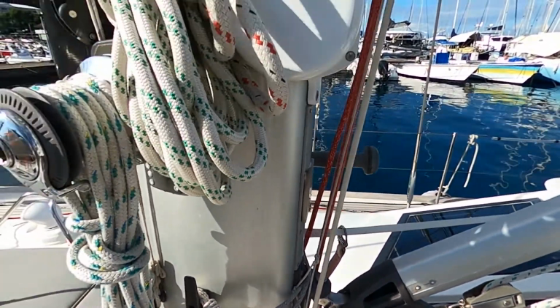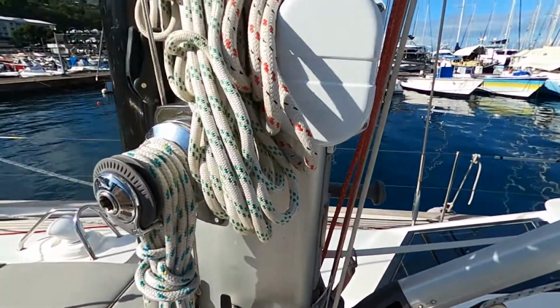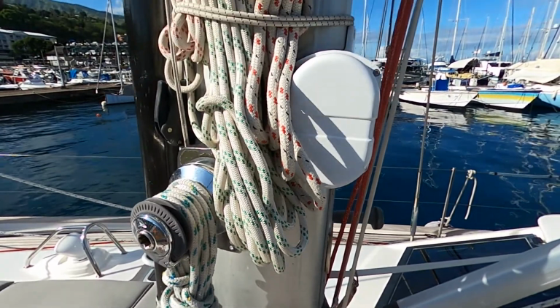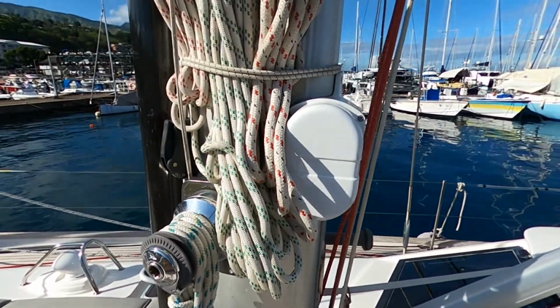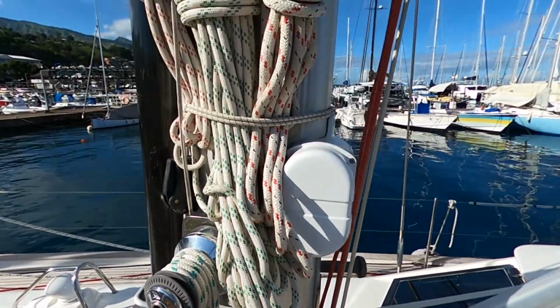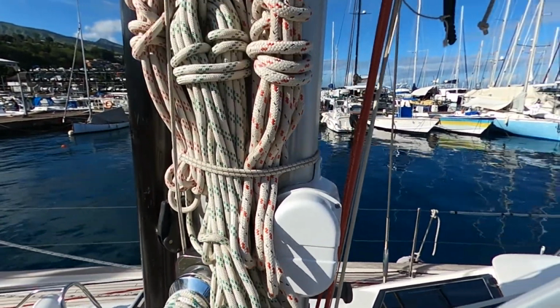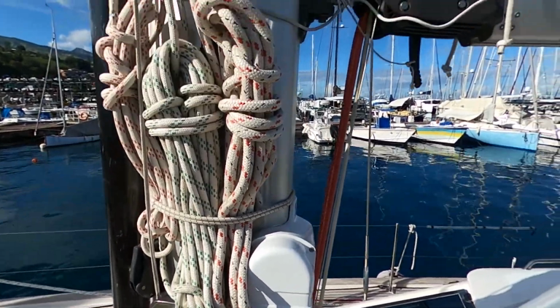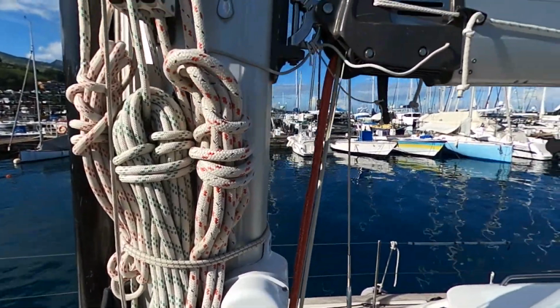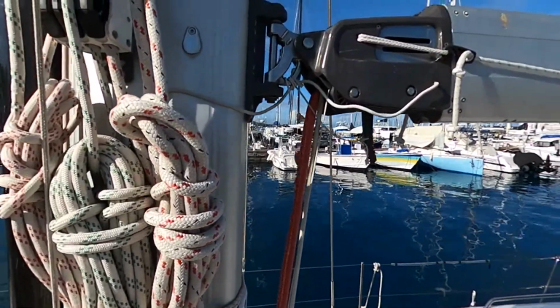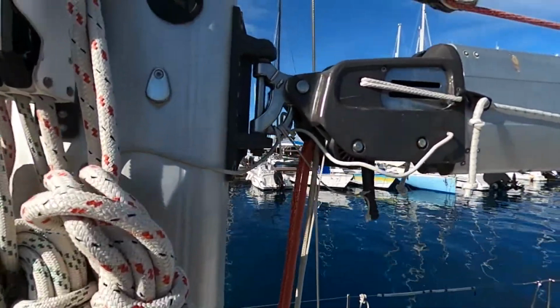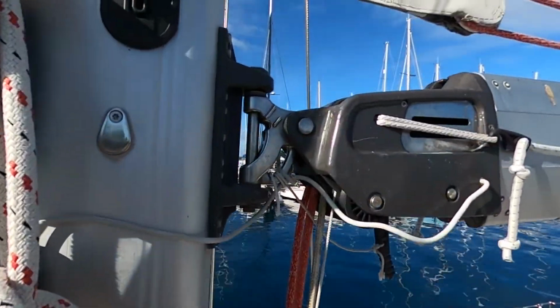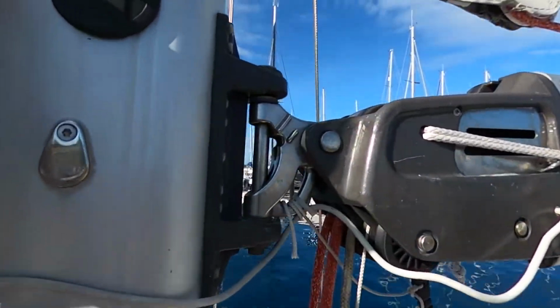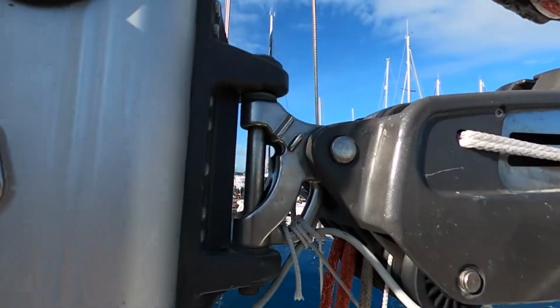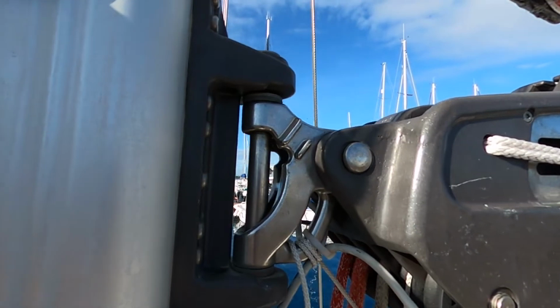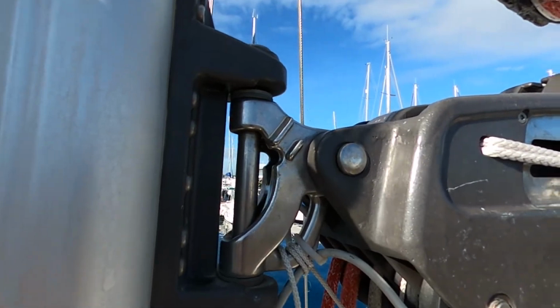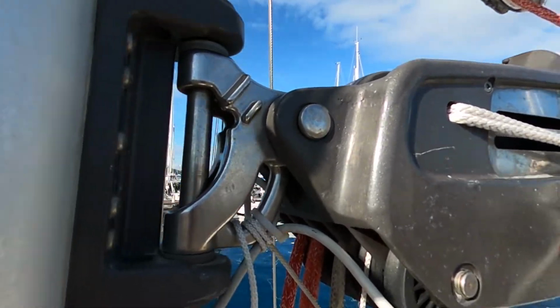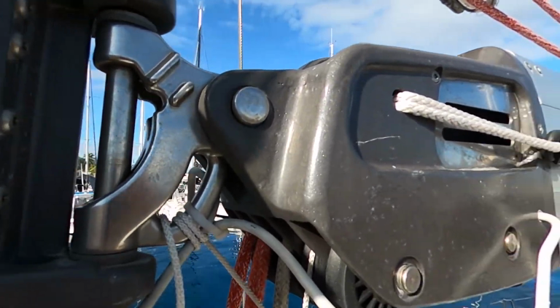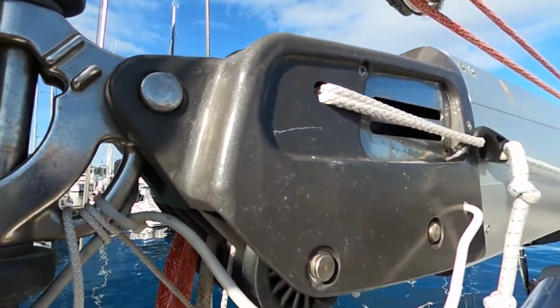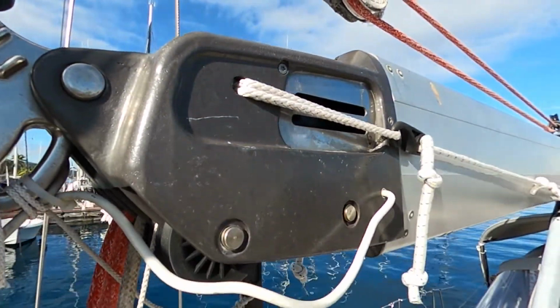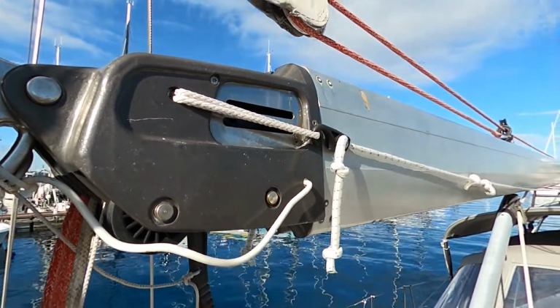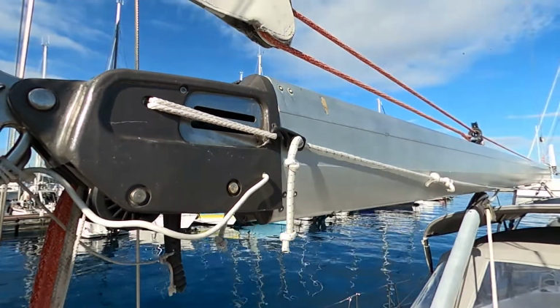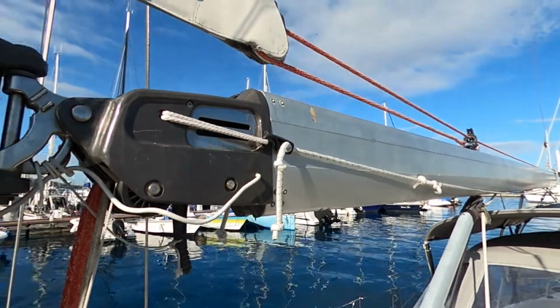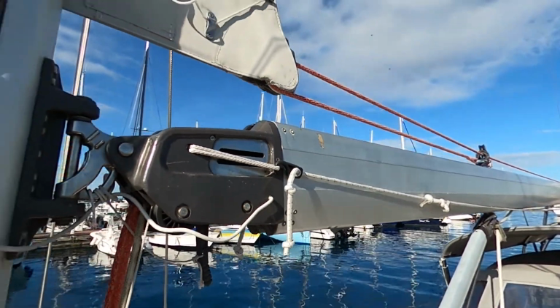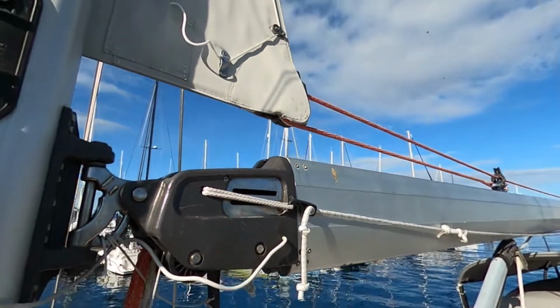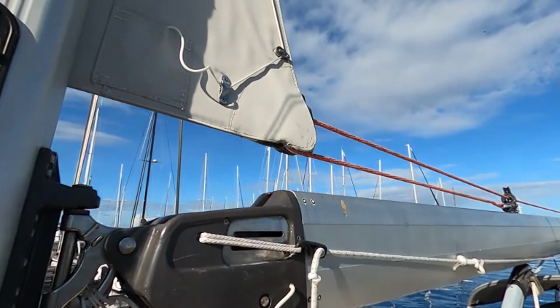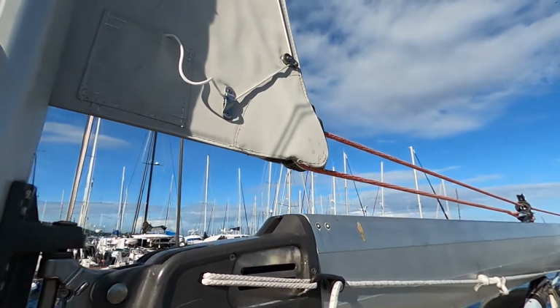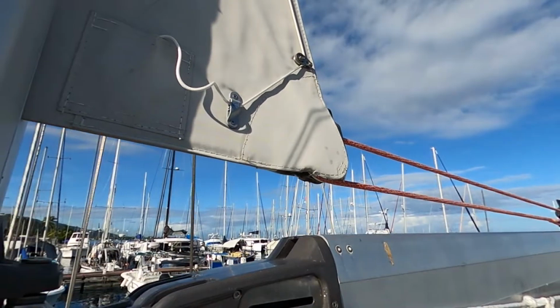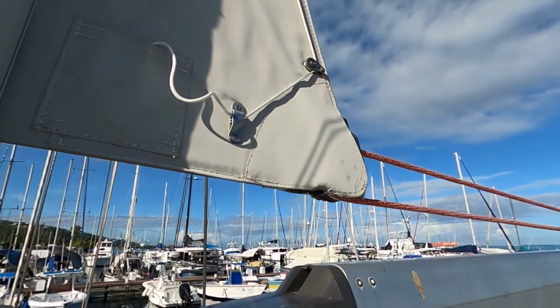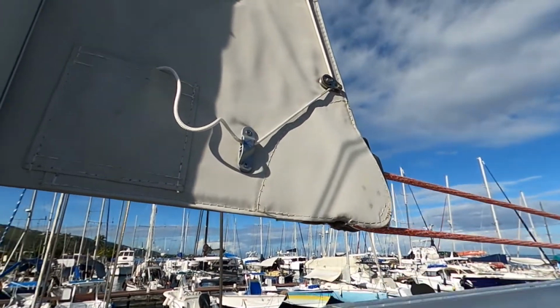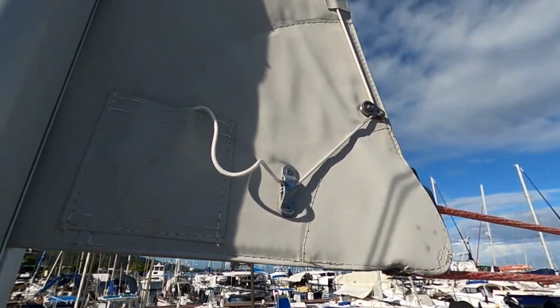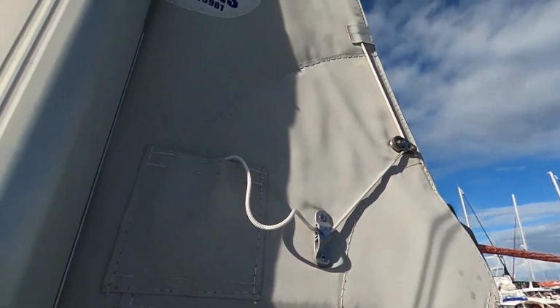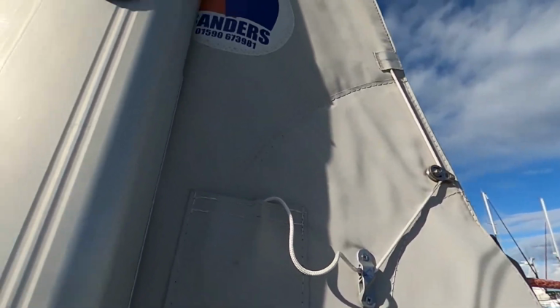The boom is likewise in perfect condition. The mainsail infurling mechanism is regularly serviced. Just as a reminder, the mainsail is new in 2020, a carbon fiber cruising laminate. The old sail is still on board as a working spare.